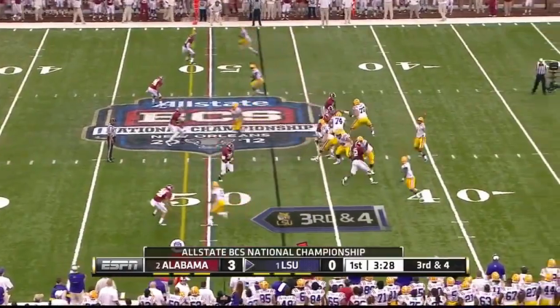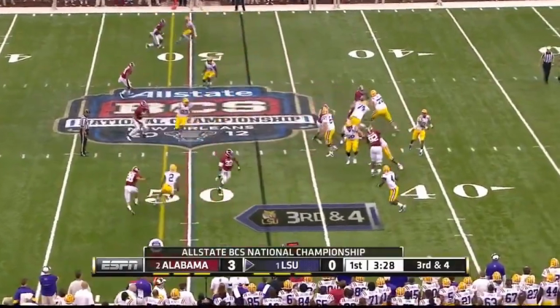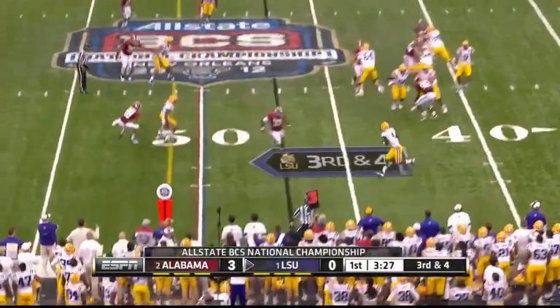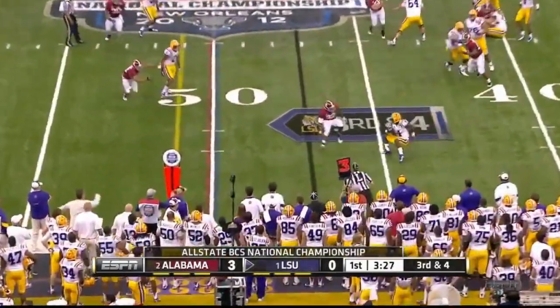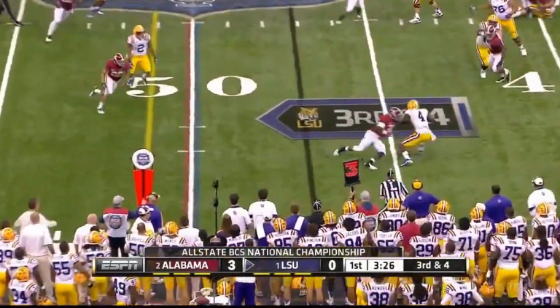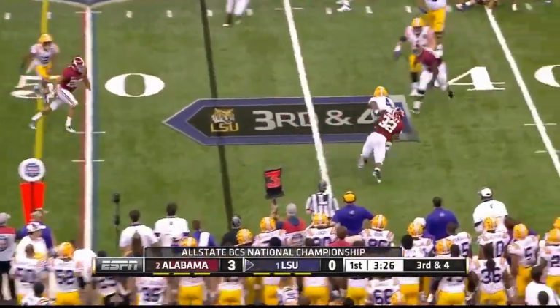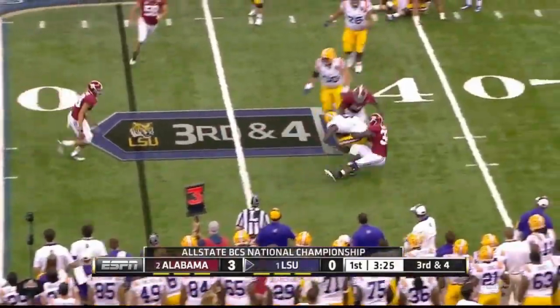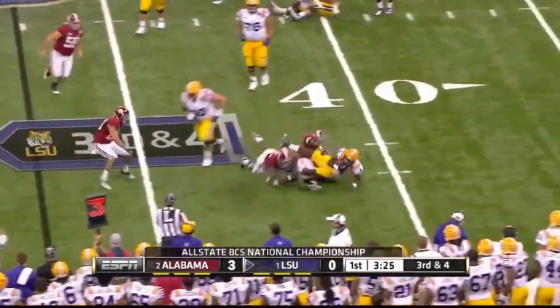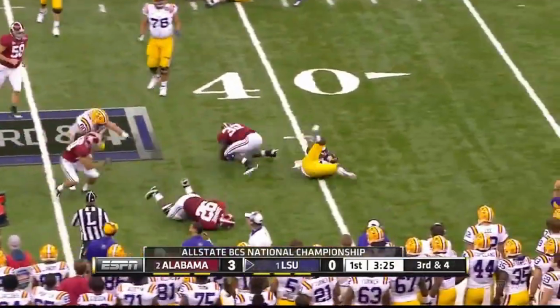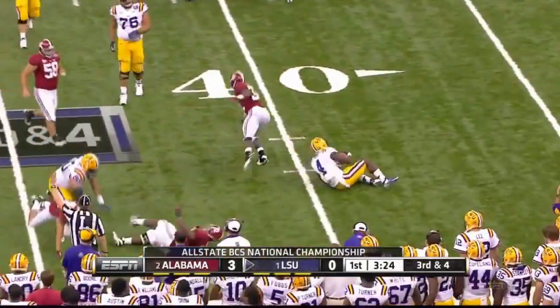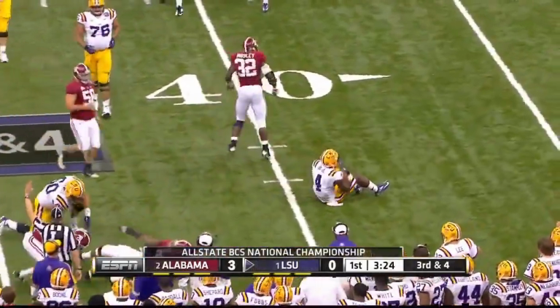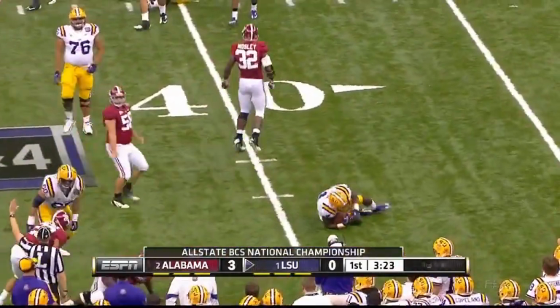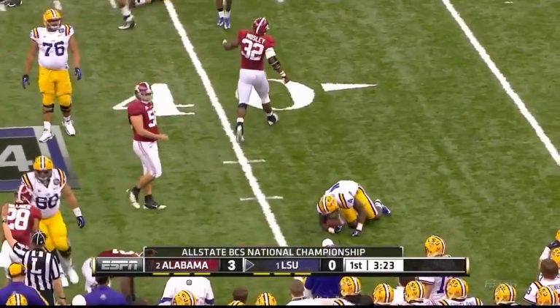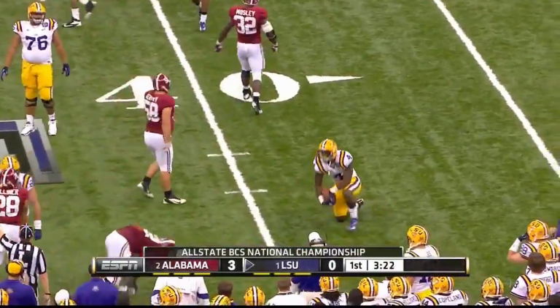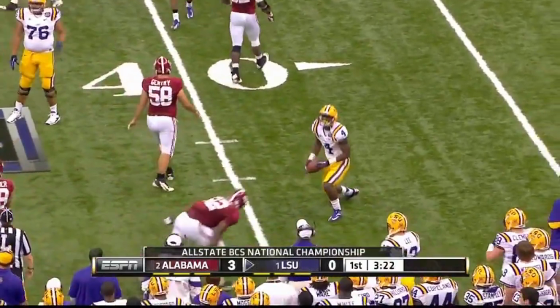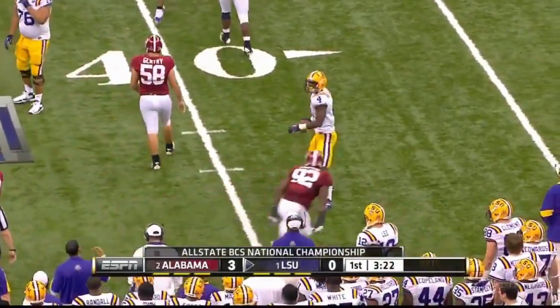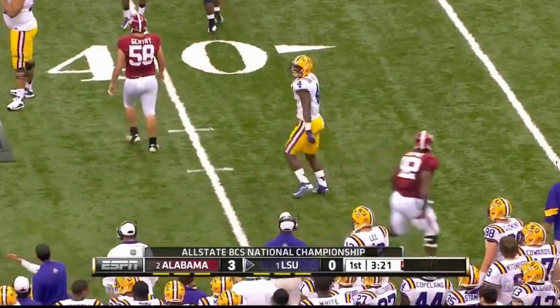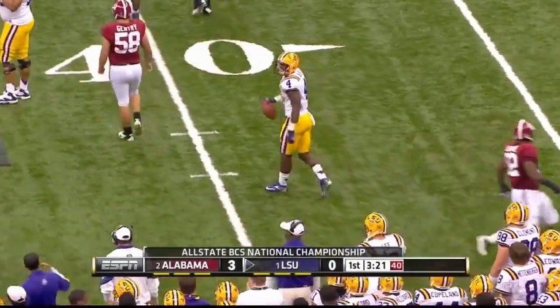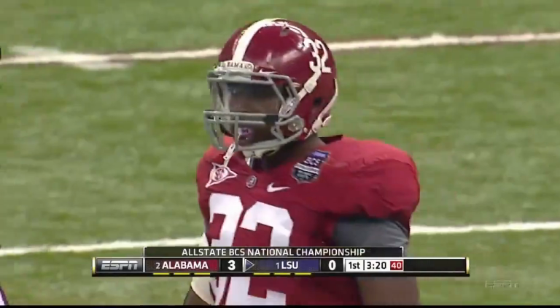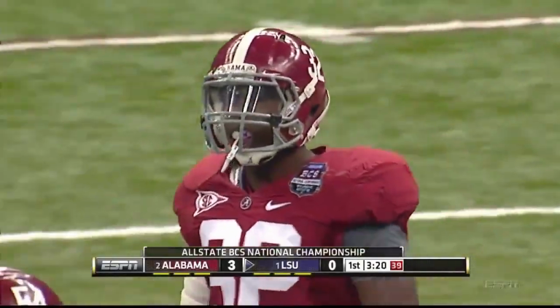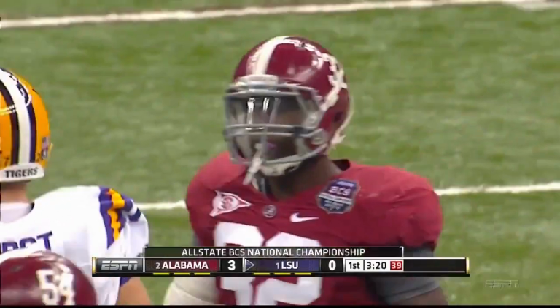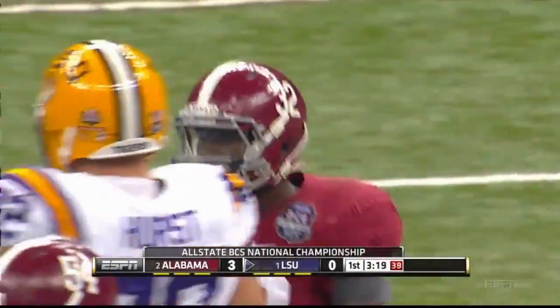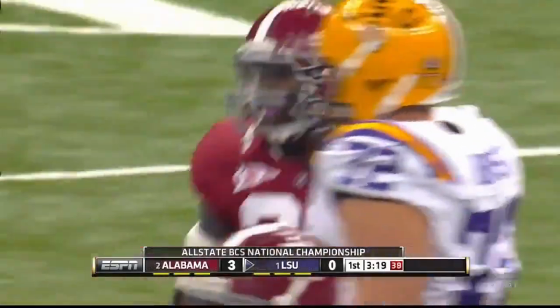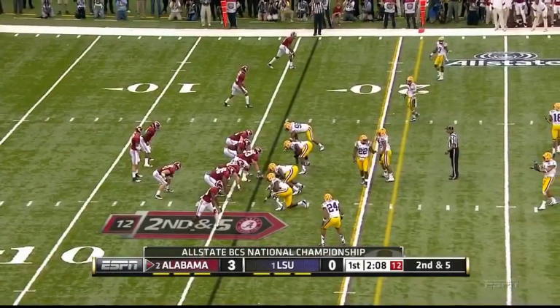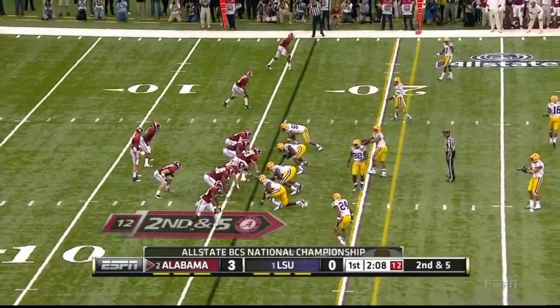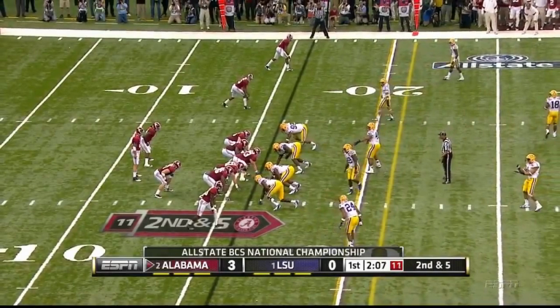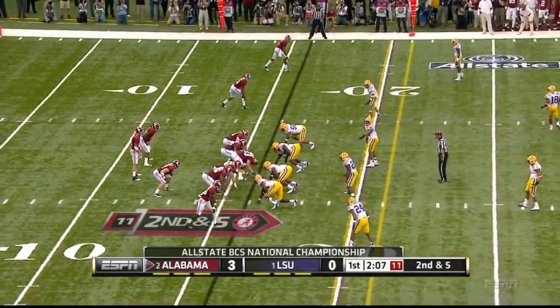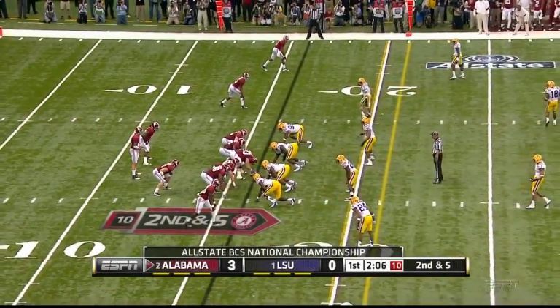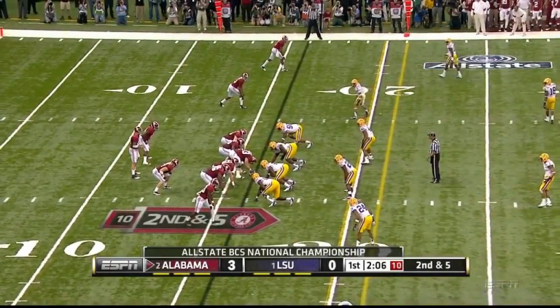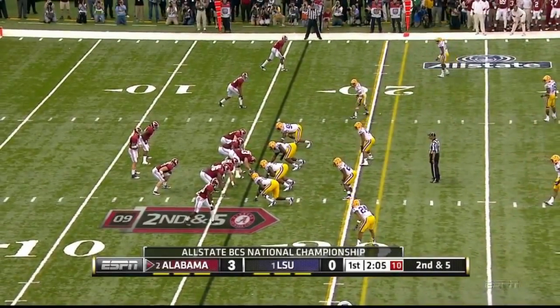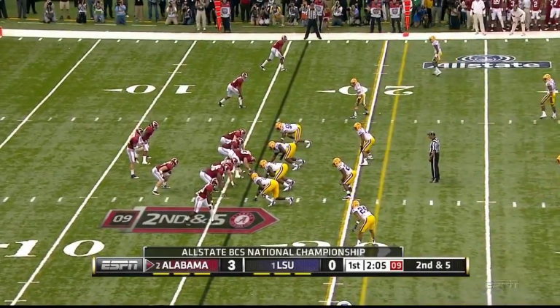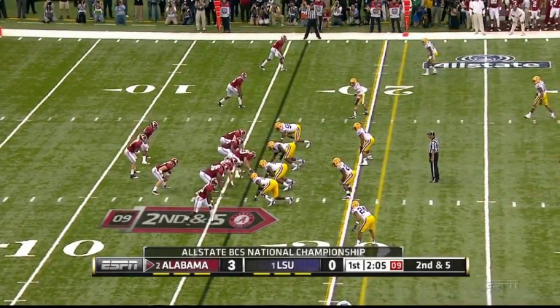Nickel coverage on this. They drop it off to Blue, who's going in reverse against that defense. And that was C.J. Mosley. Kevin Norwood also one of the wide receivers now.